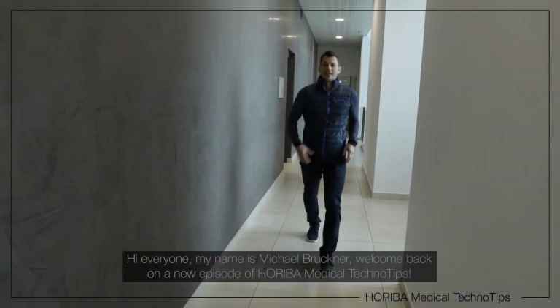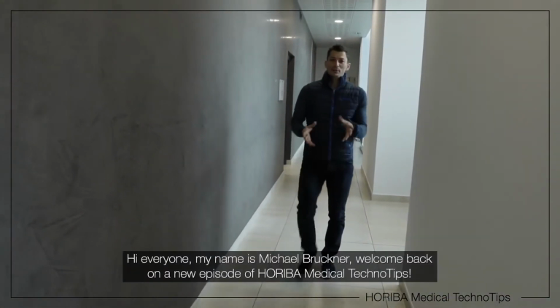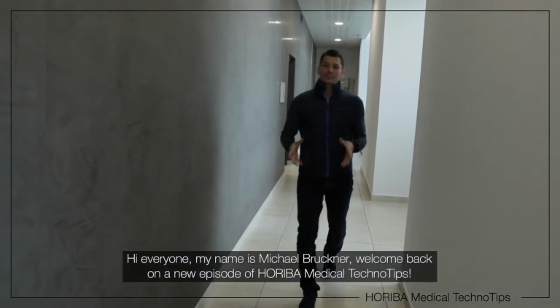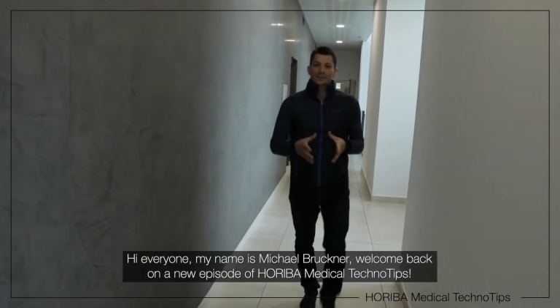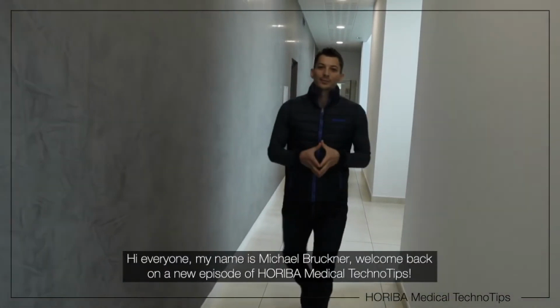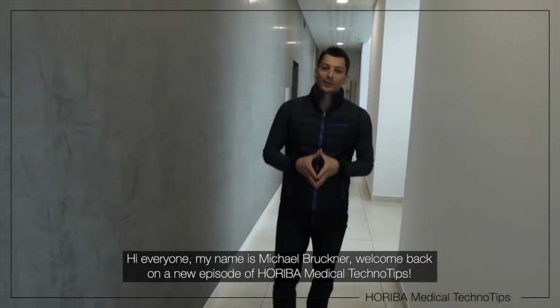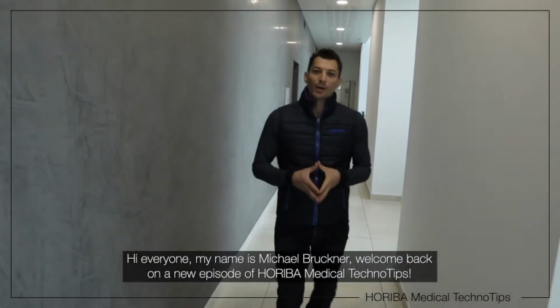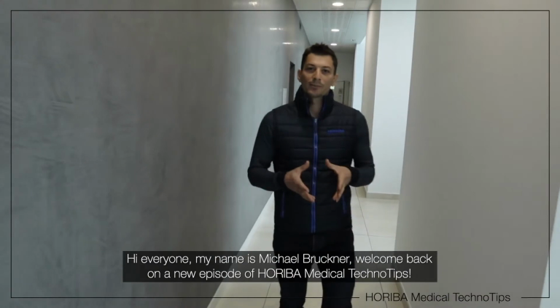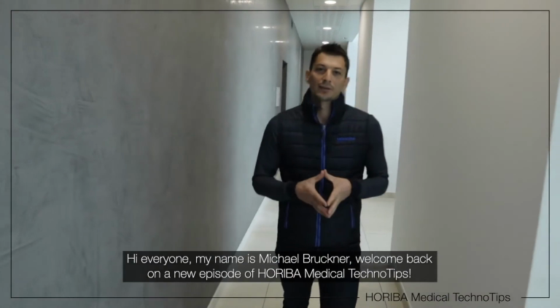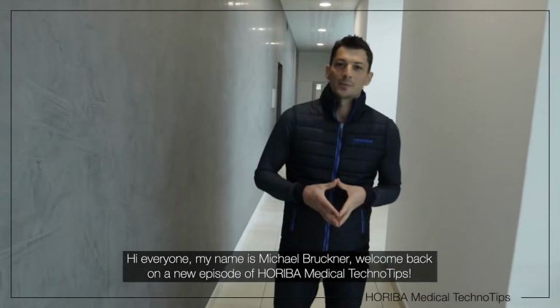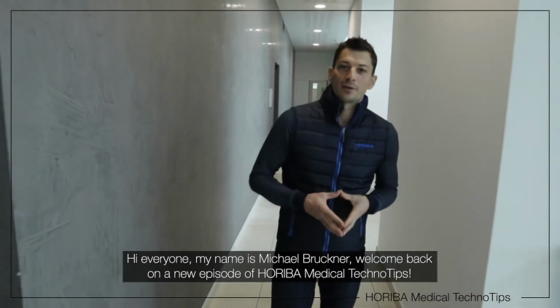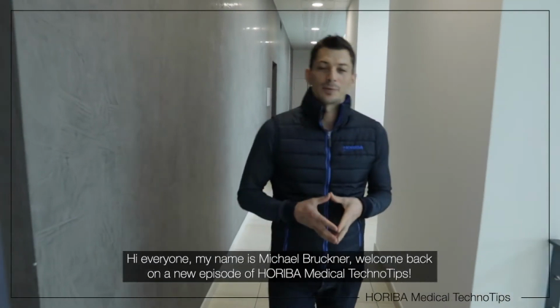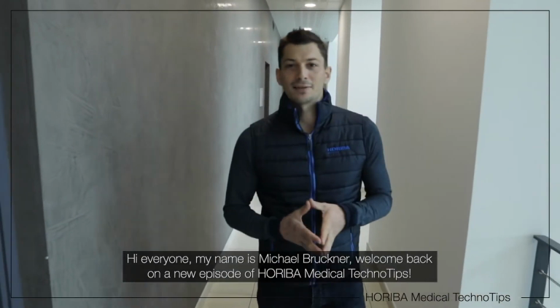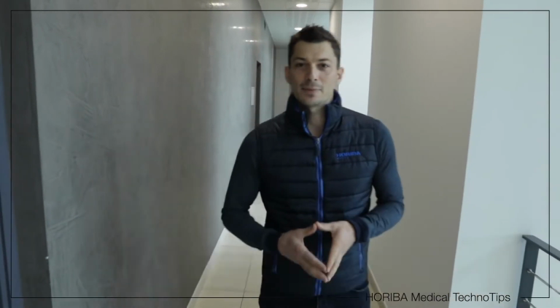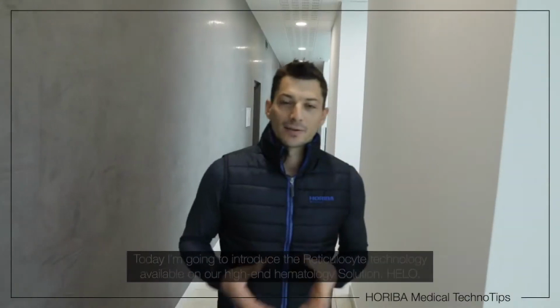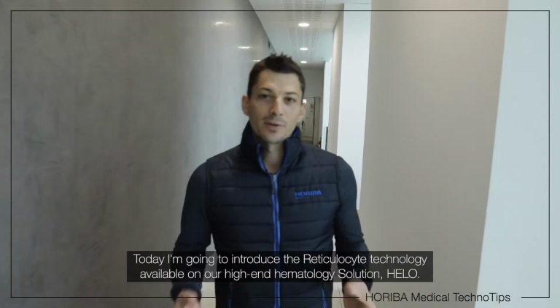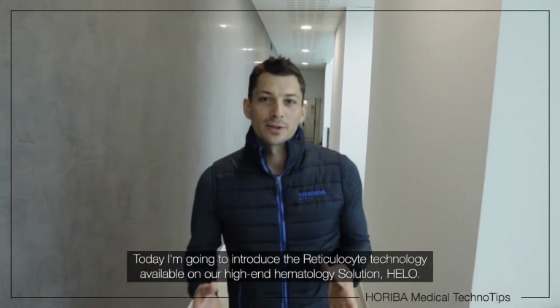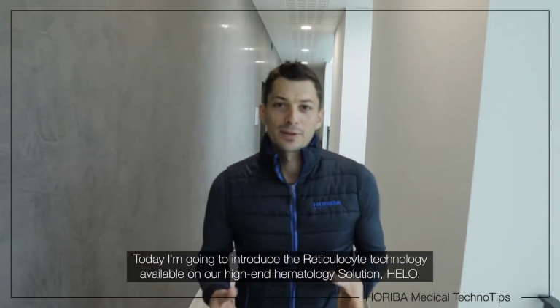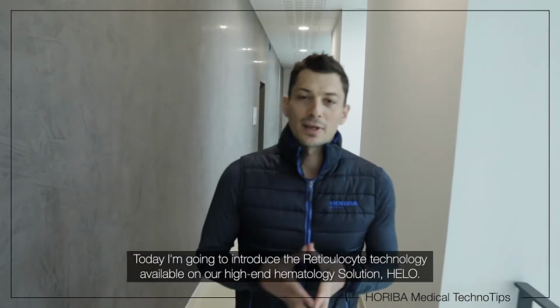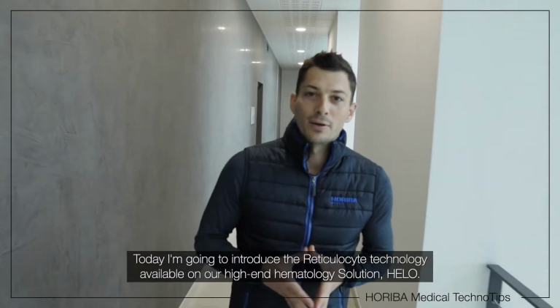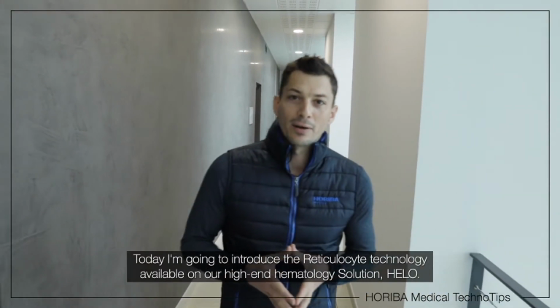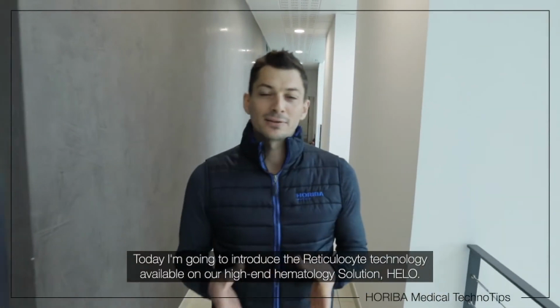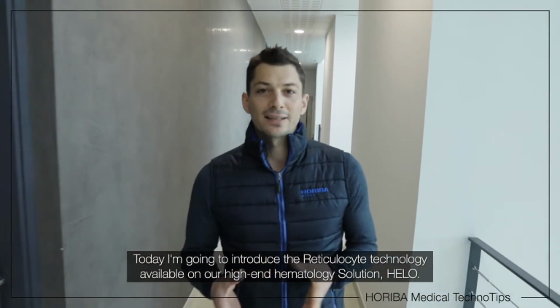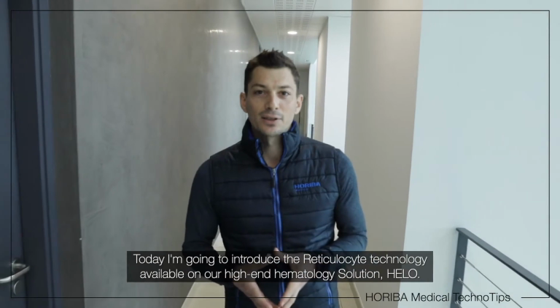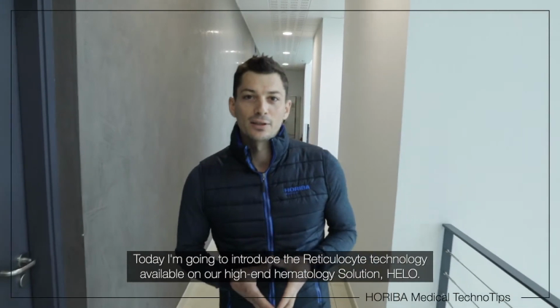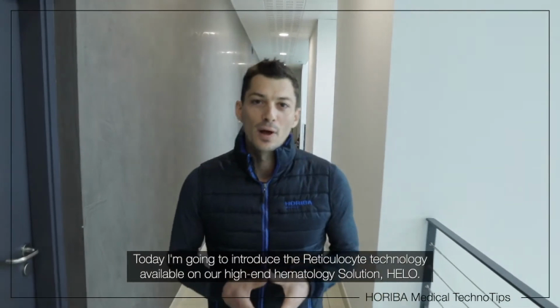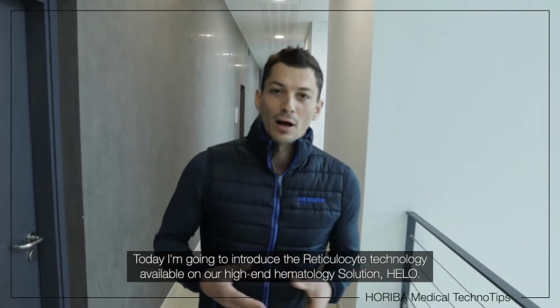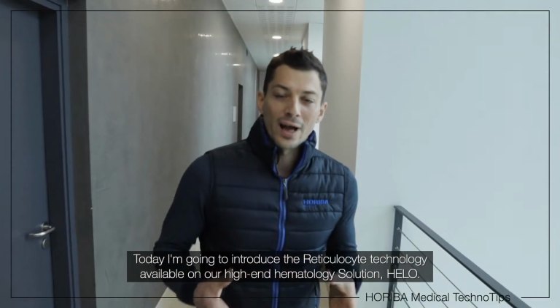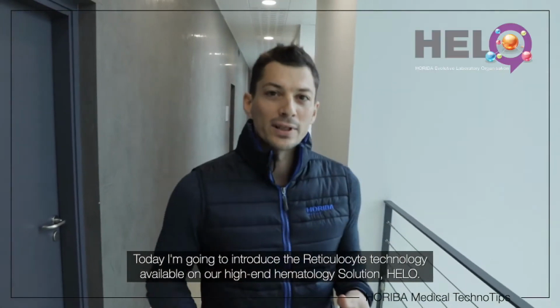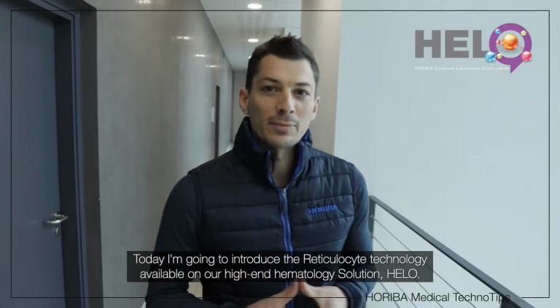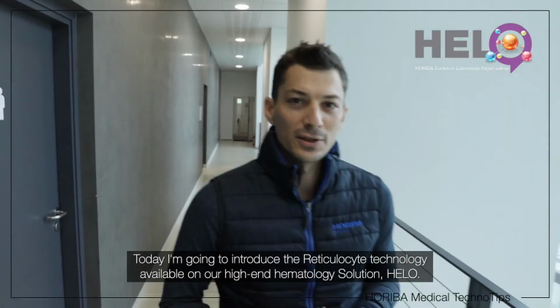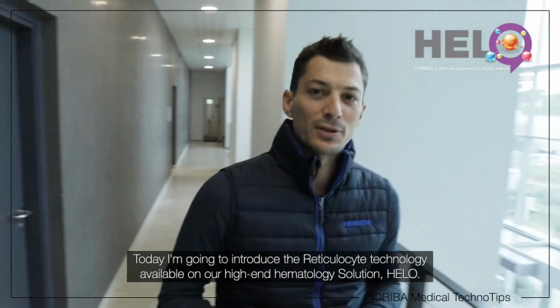Hi everyone, my name is Michael Brickner. Welcome back to a new episode of Oriva TechnoTips. Today I'm going to introduce the reticulocyte technology into our high range hematology solution.